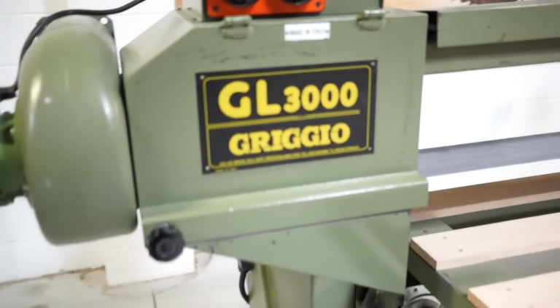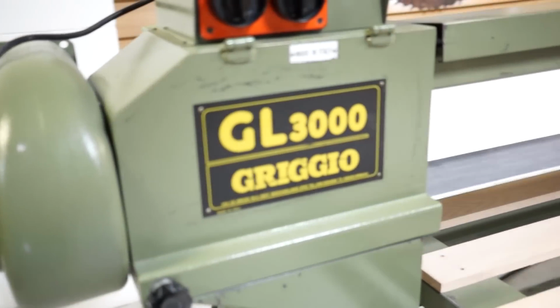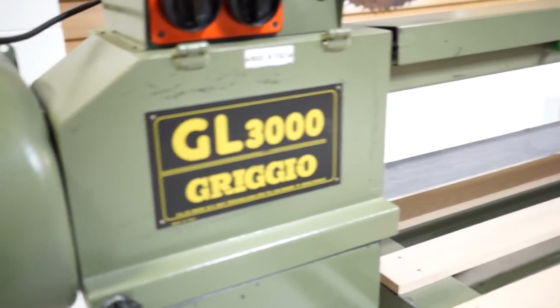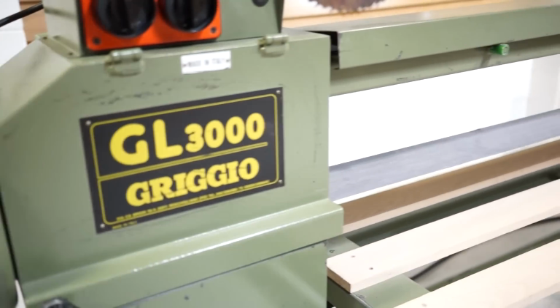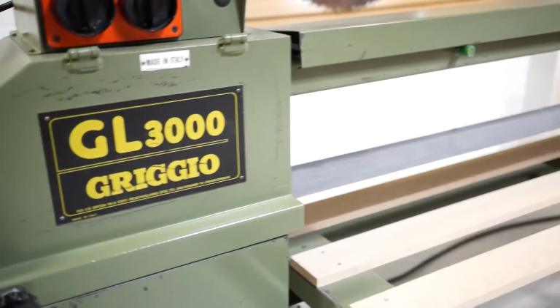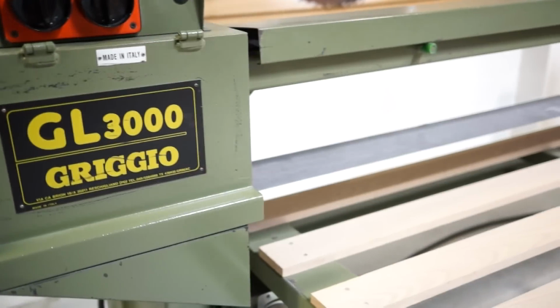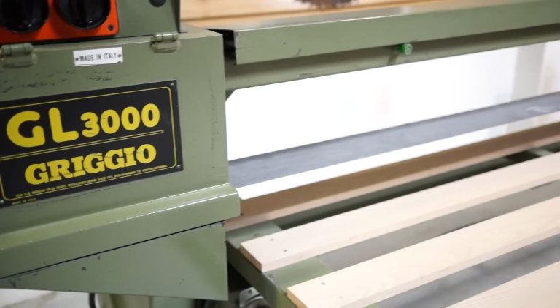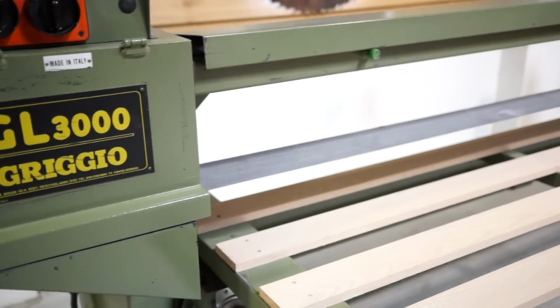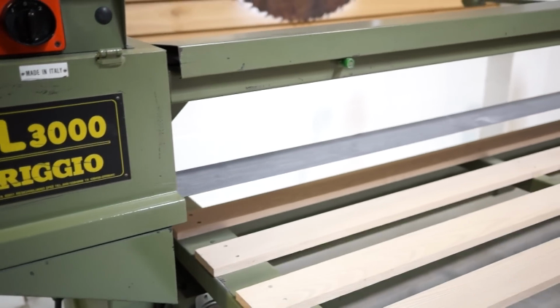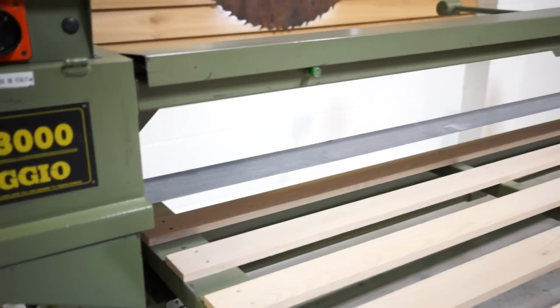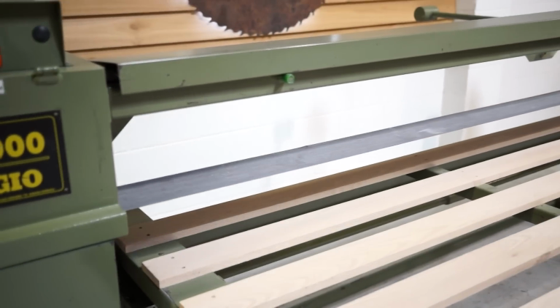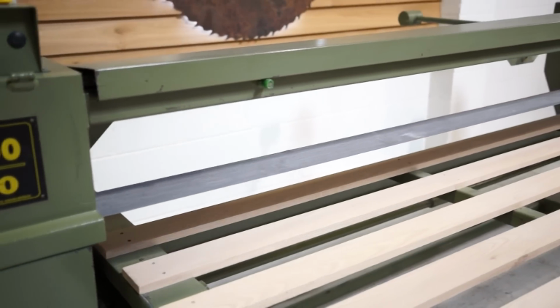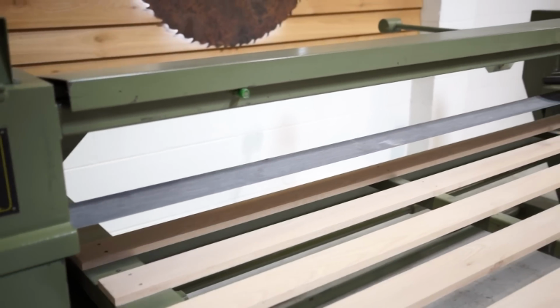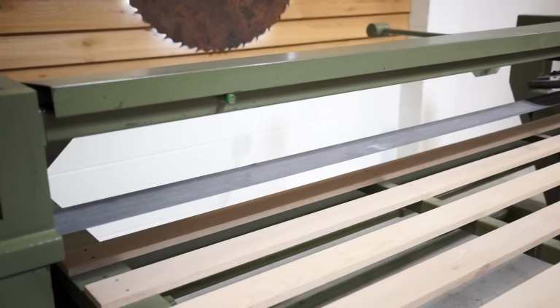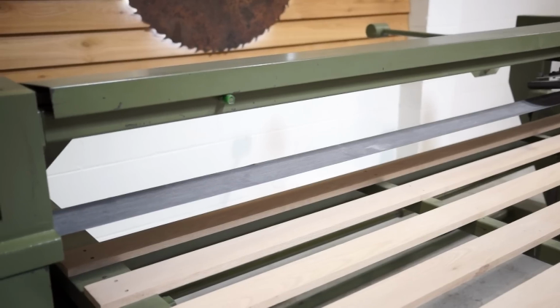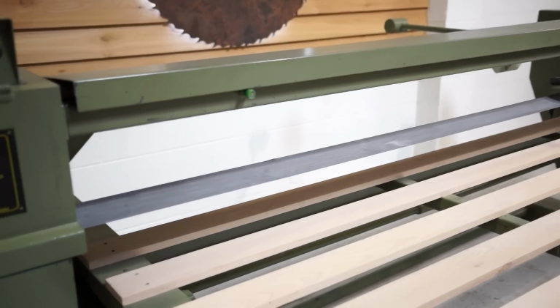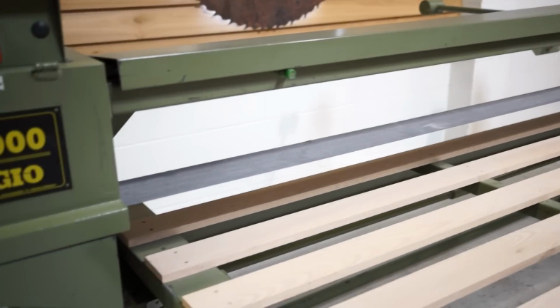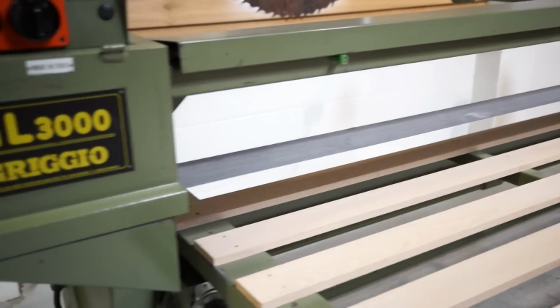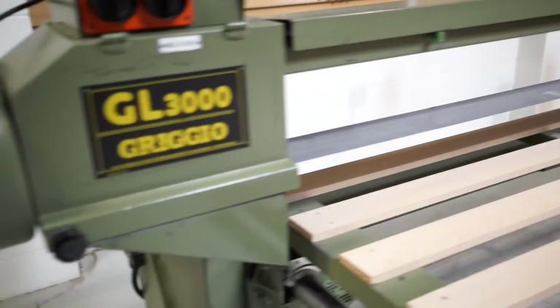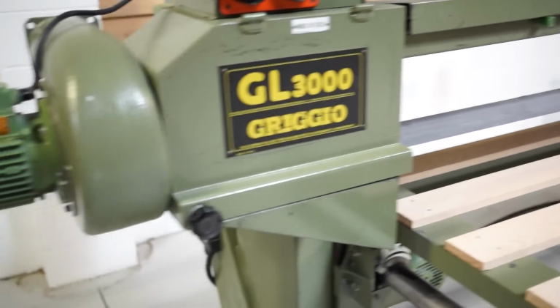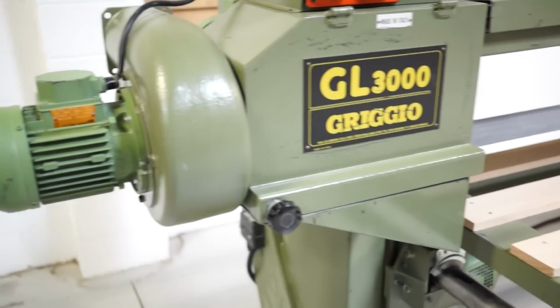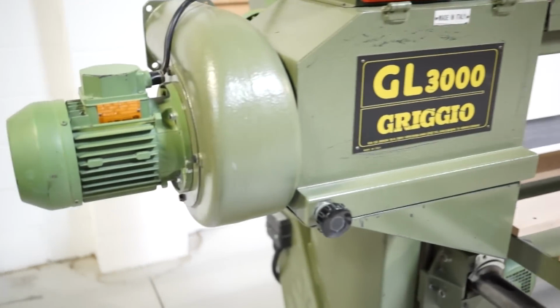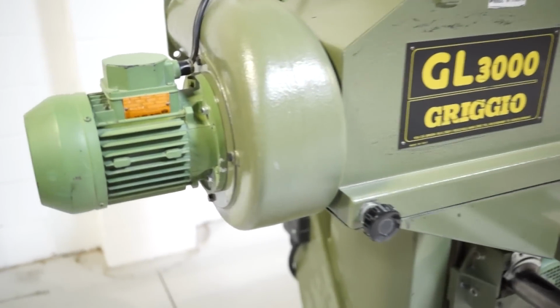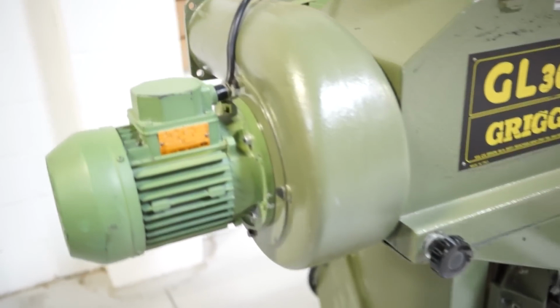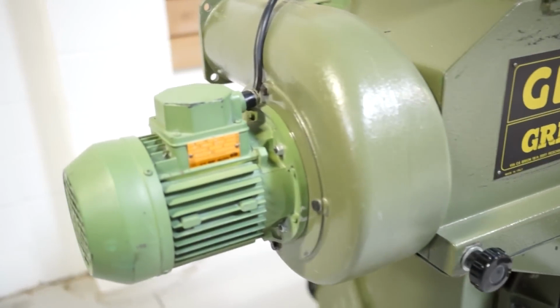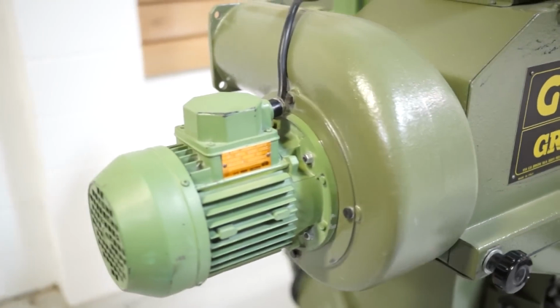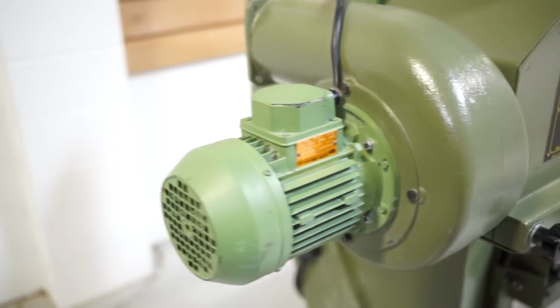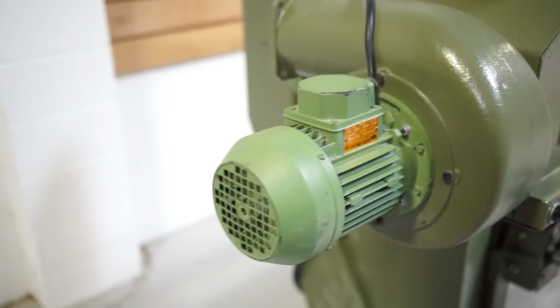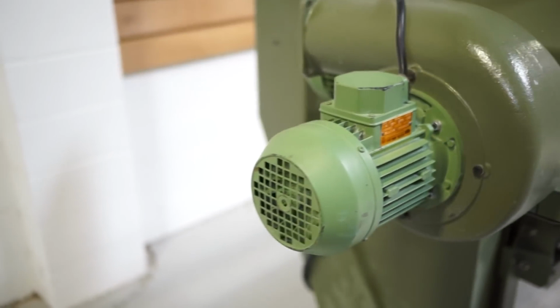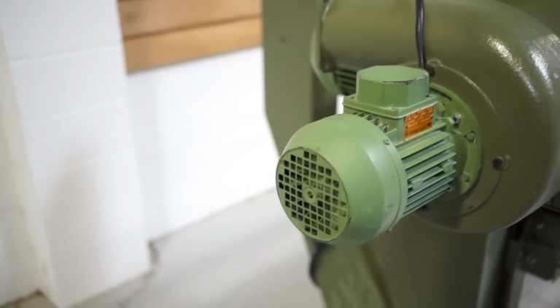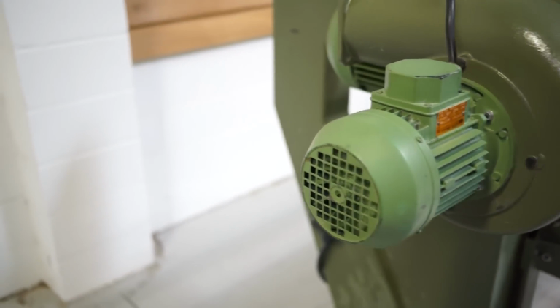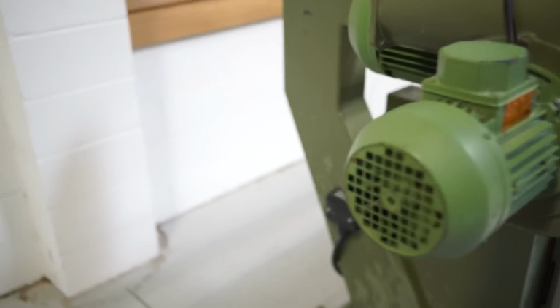The sanding belt horsepower is 5 horsepower — 220 volt or 440 volt. Currently wired 220 volt.